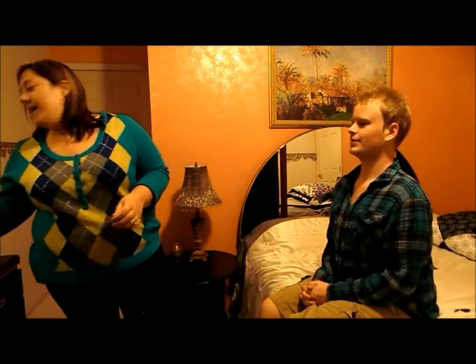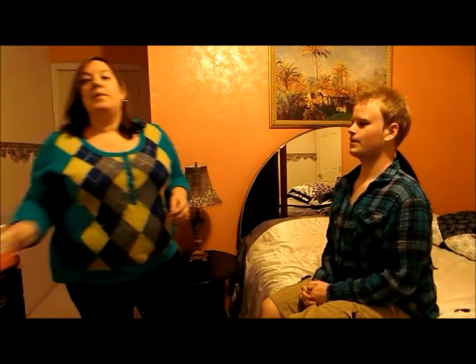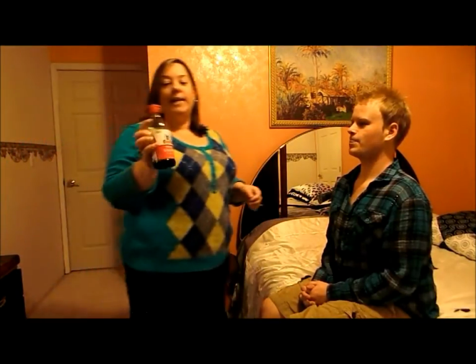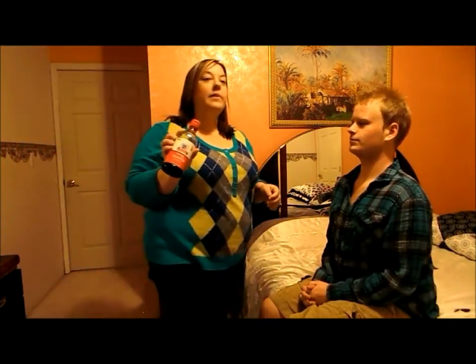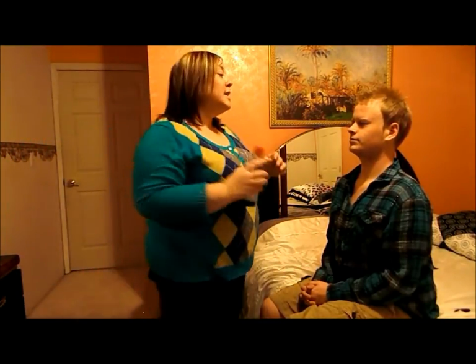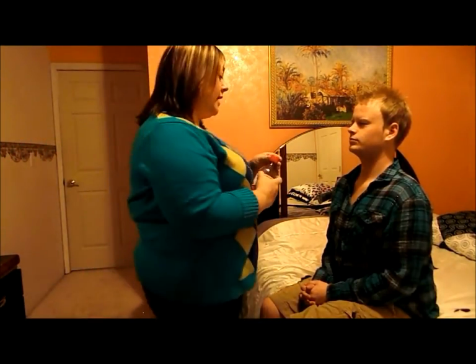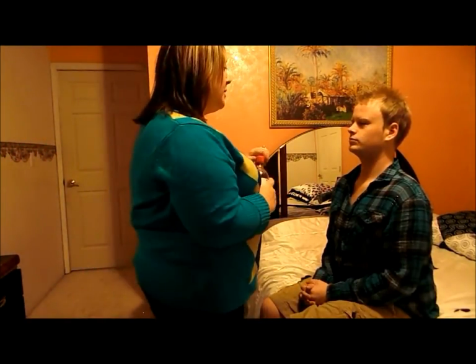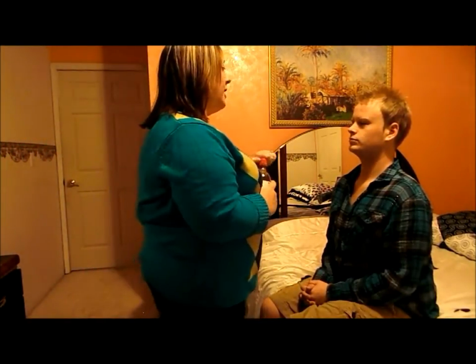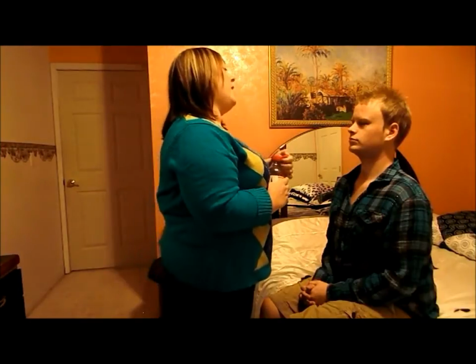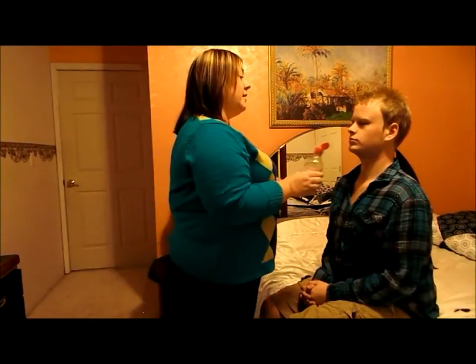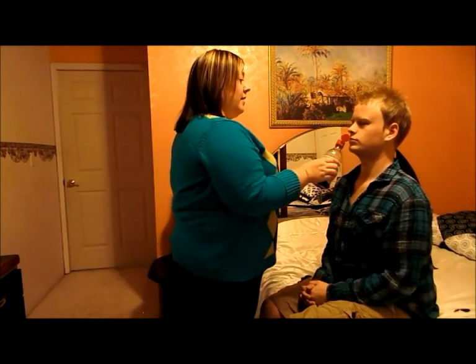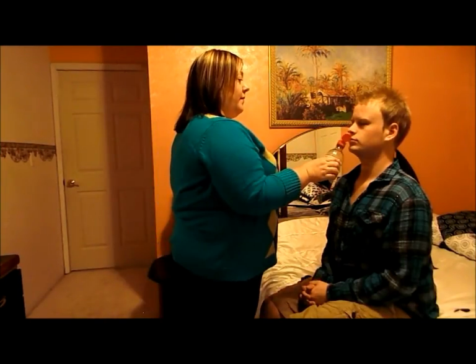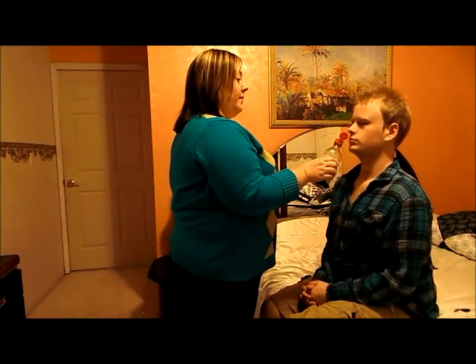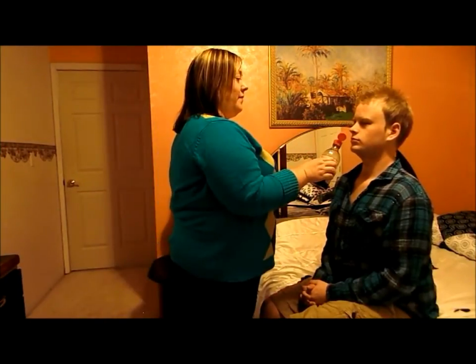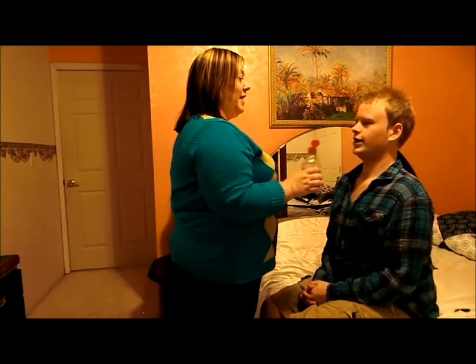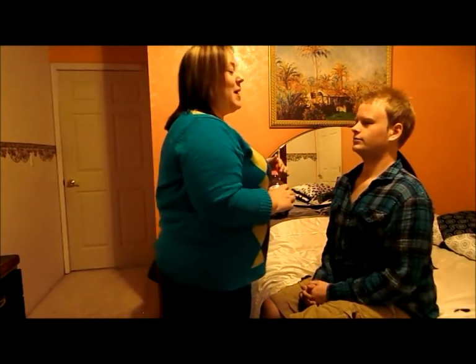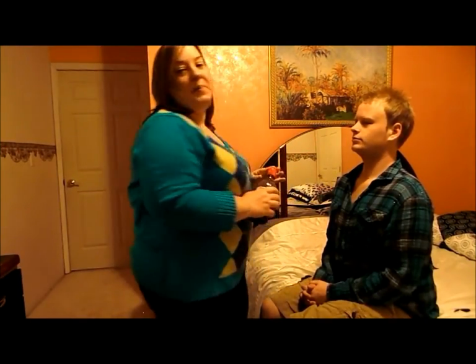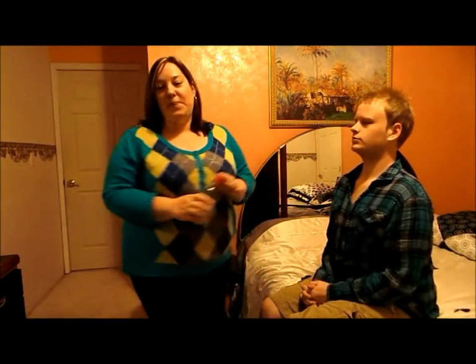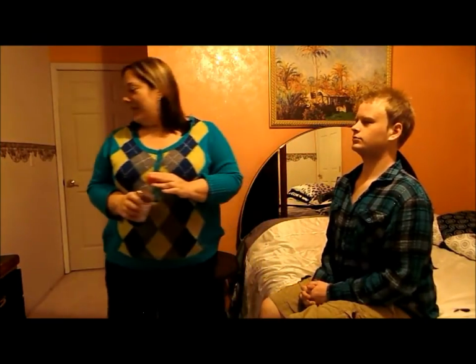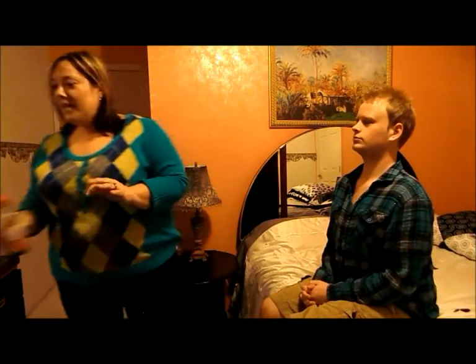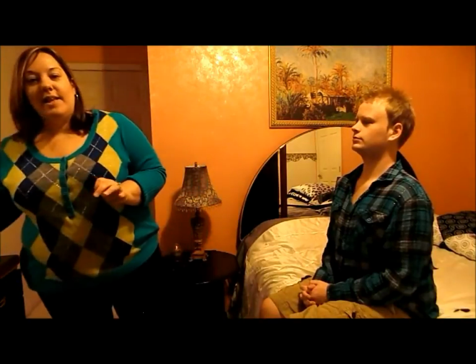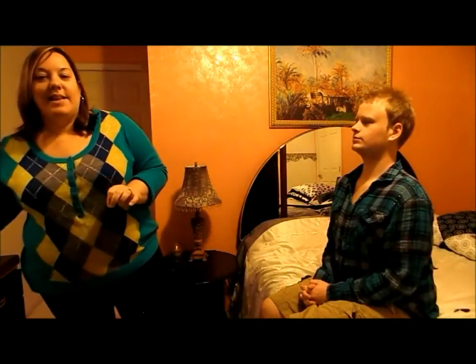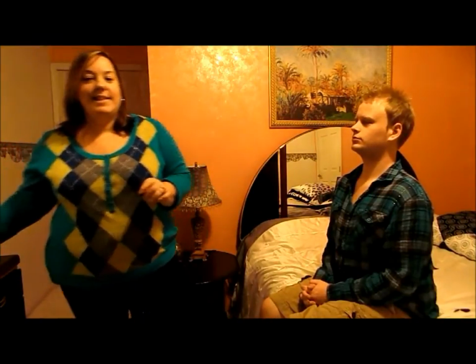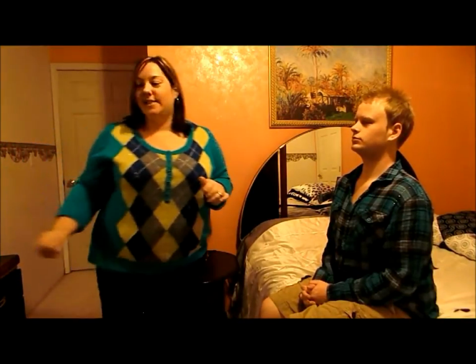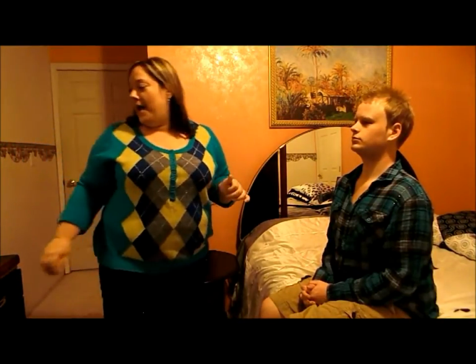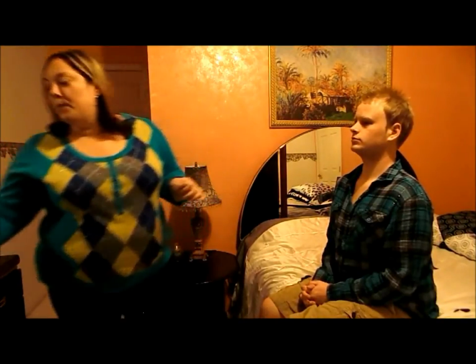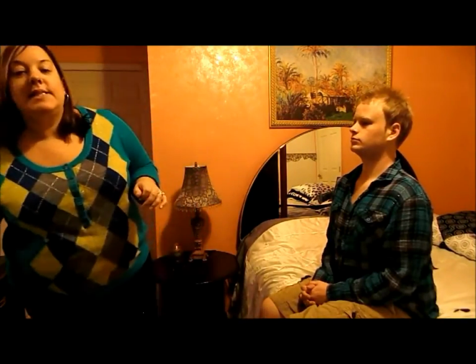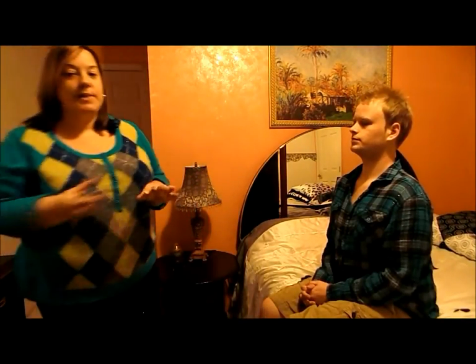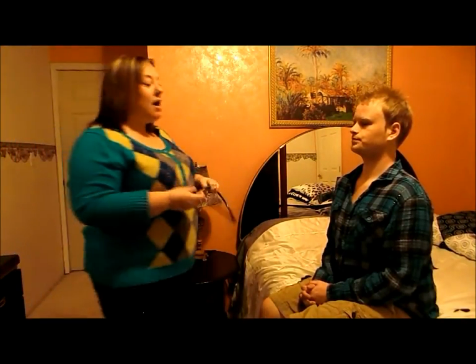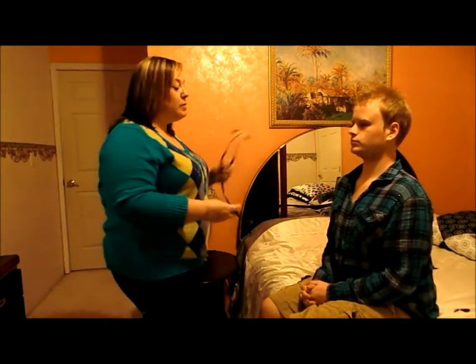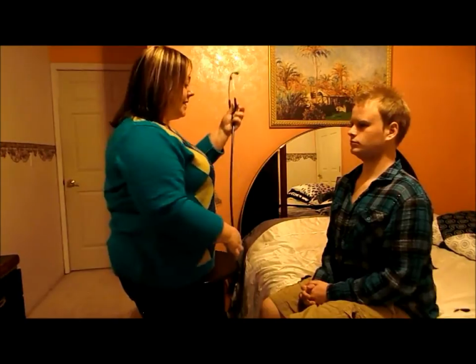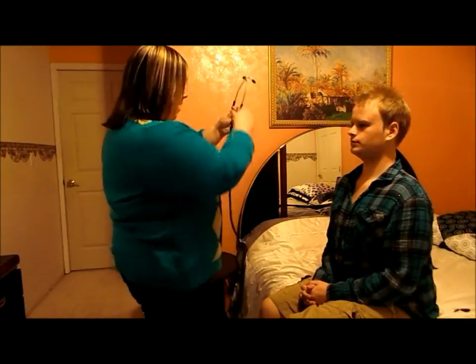I'm going to let him smell this and tell me what he smells to check his olfactory. Vanilla. I'm going to listen to his heart while he's sitting up.